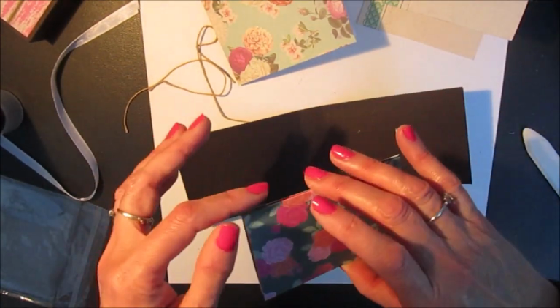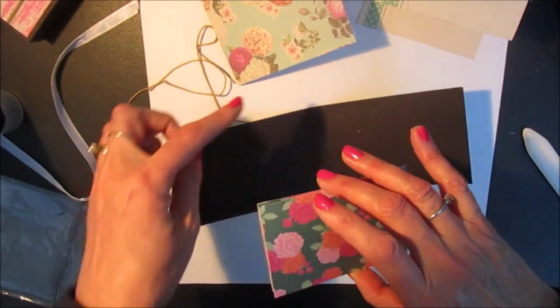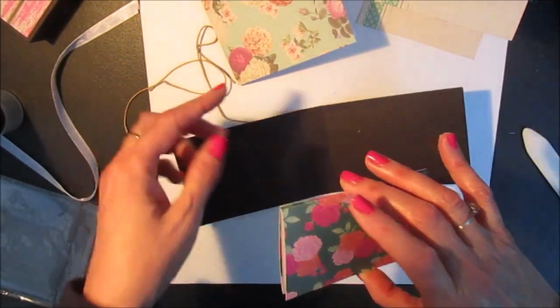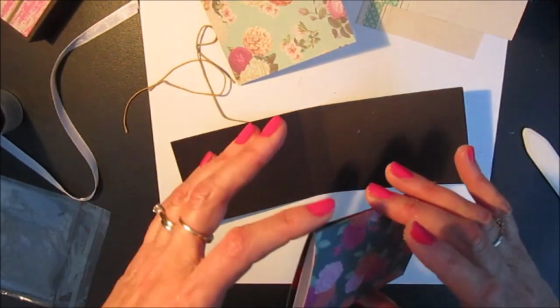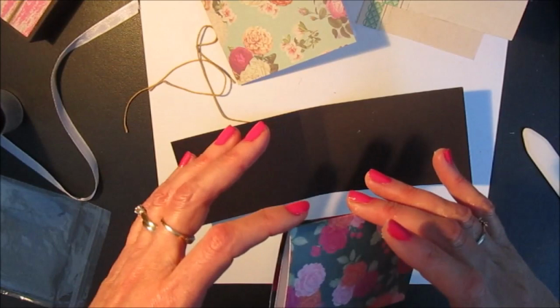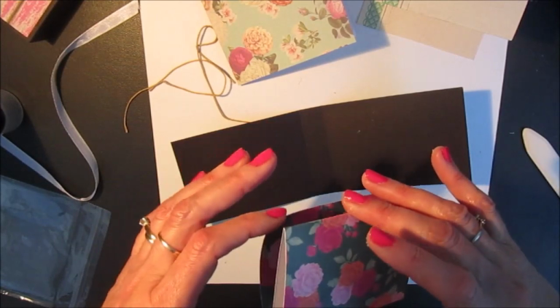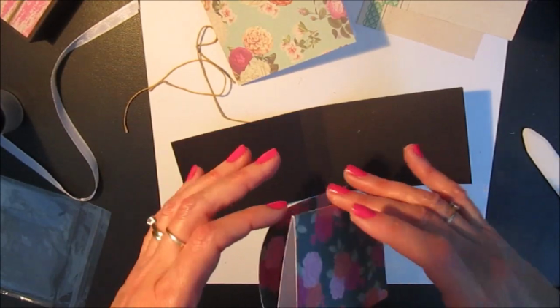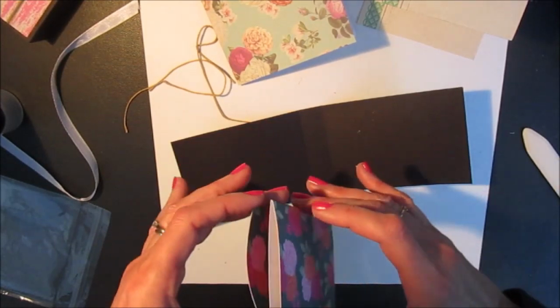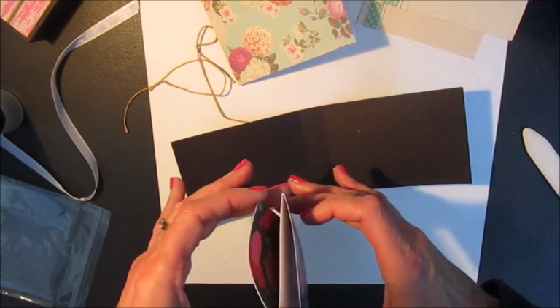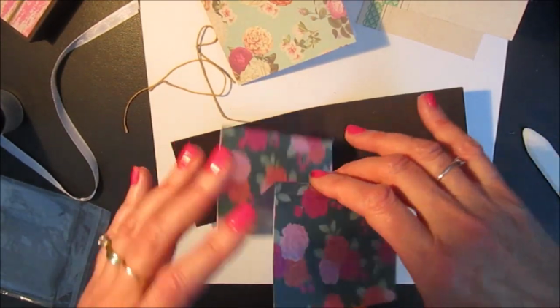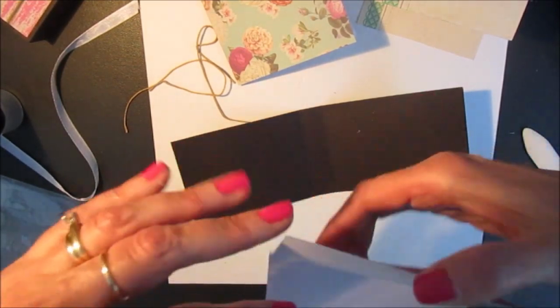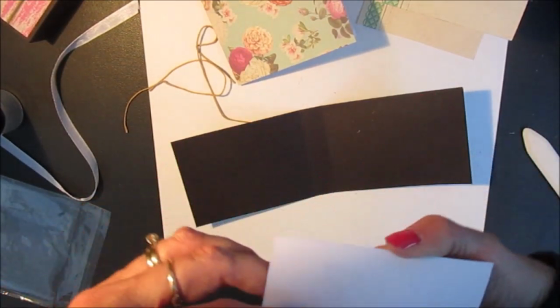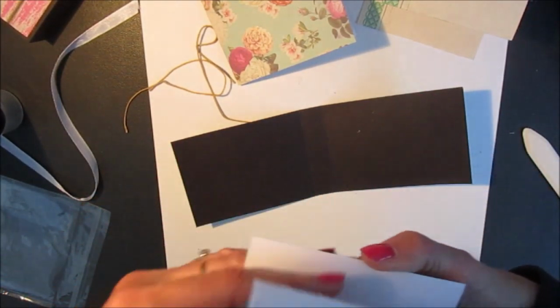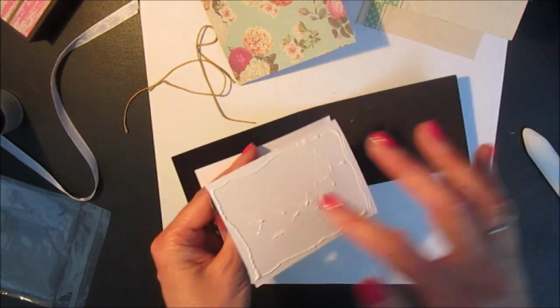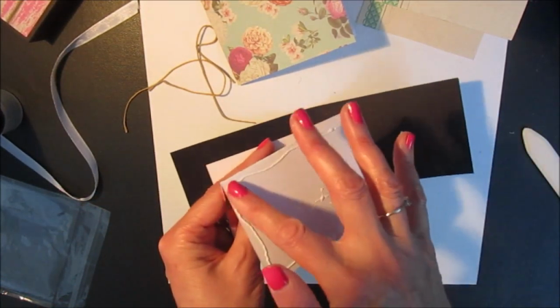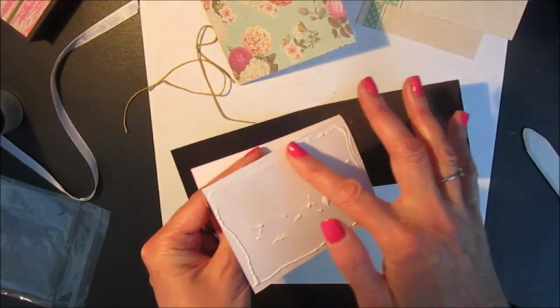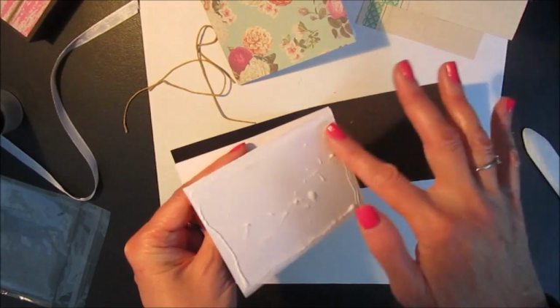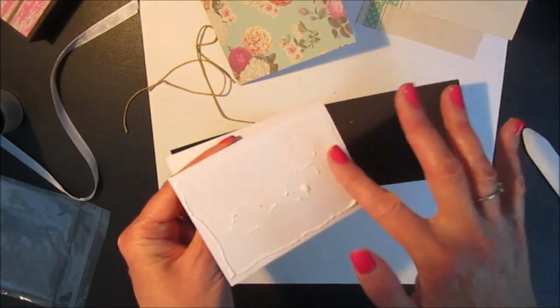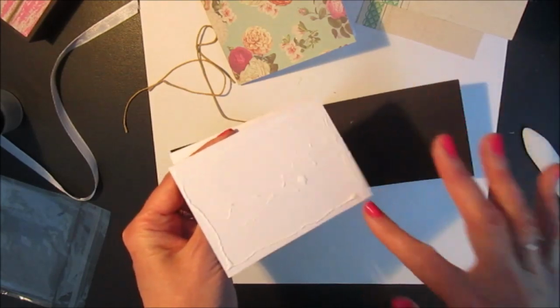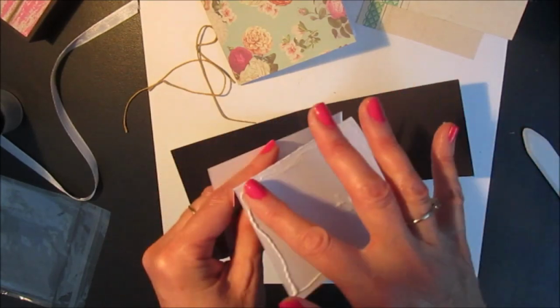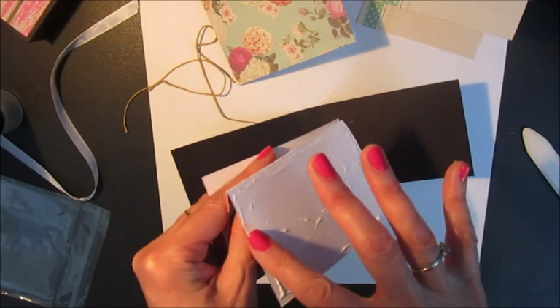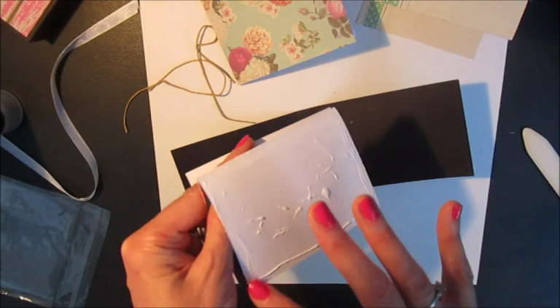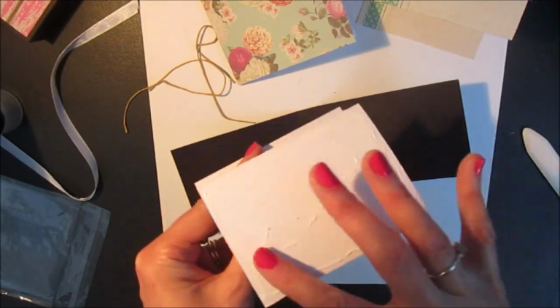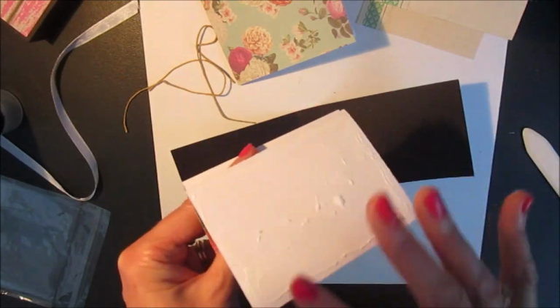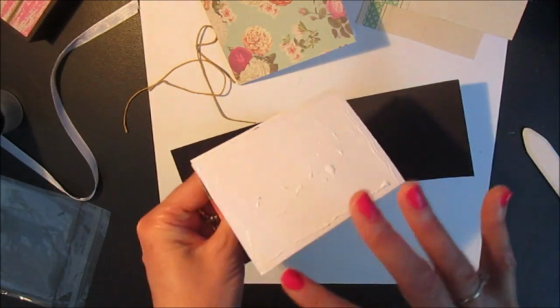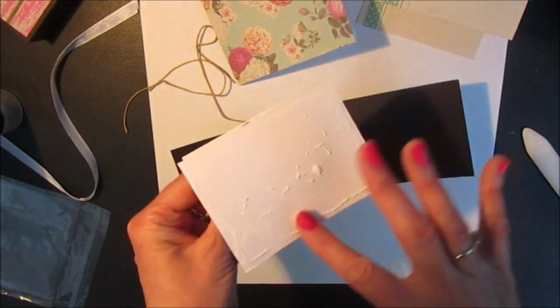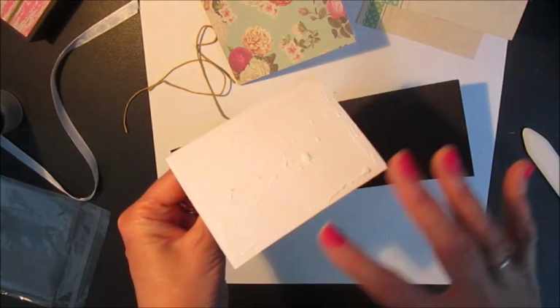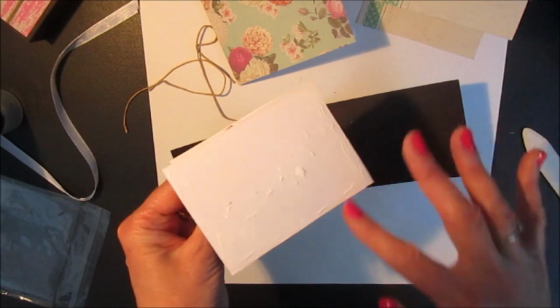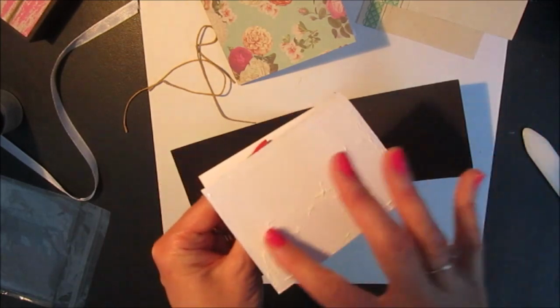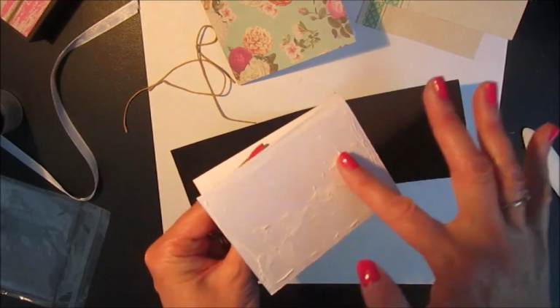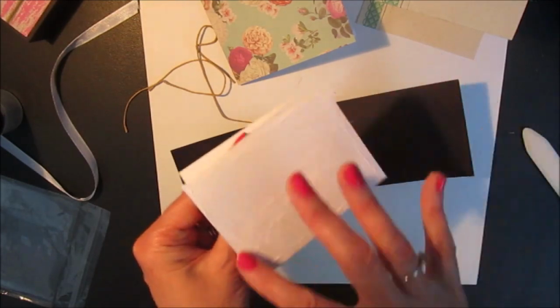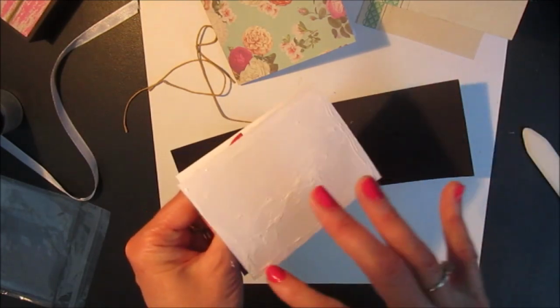You can go ahead and stitch your signature pages before adding these inserts. Maybe I should have done that, but I'm going to go ahead and do things the hard way anyways.